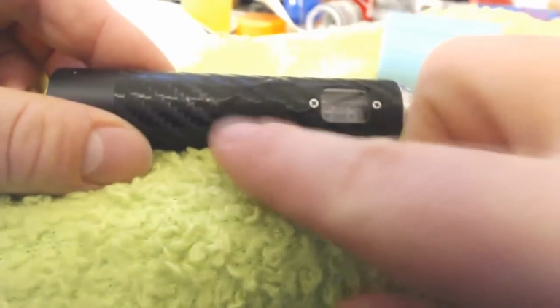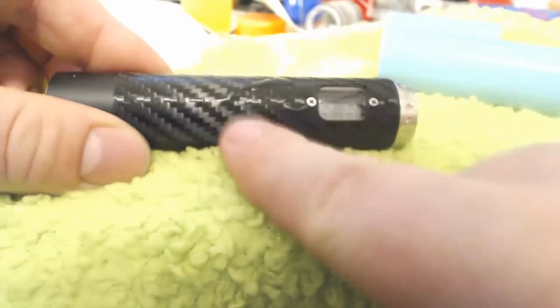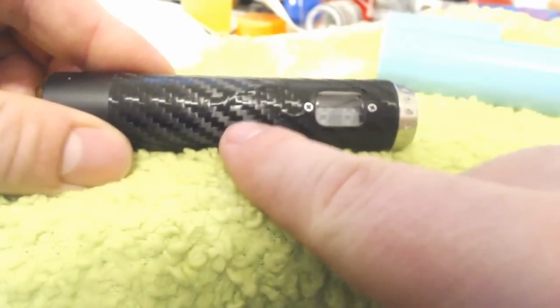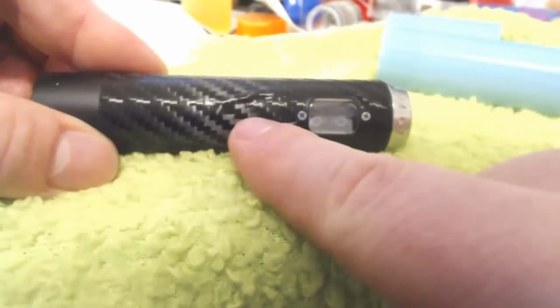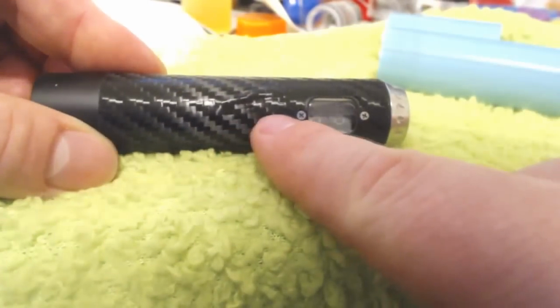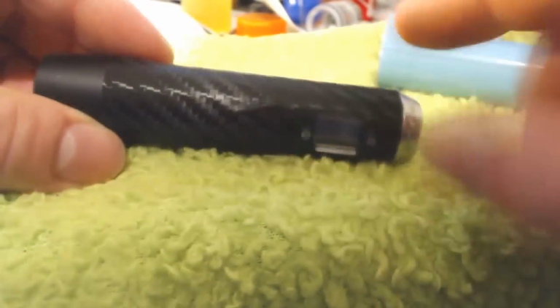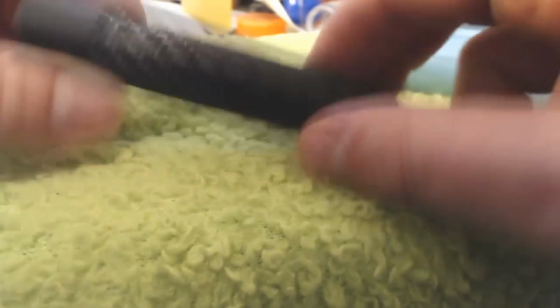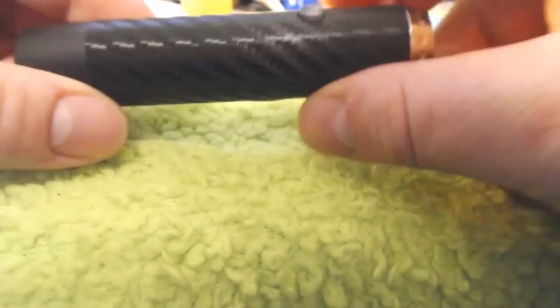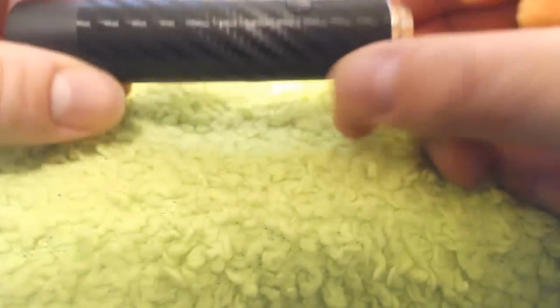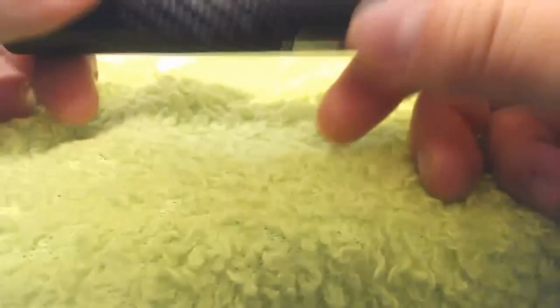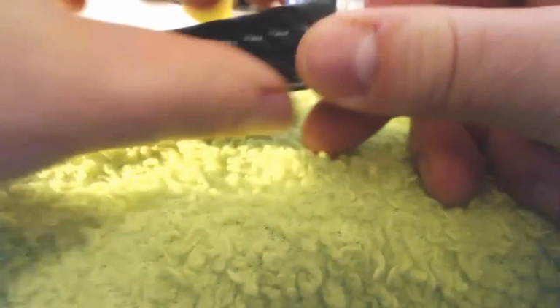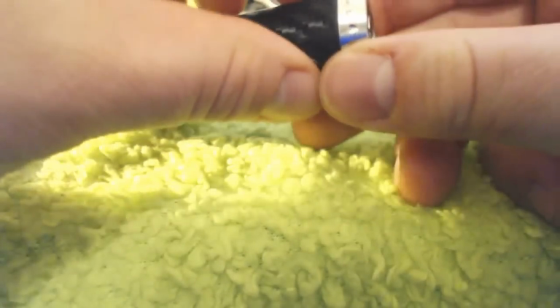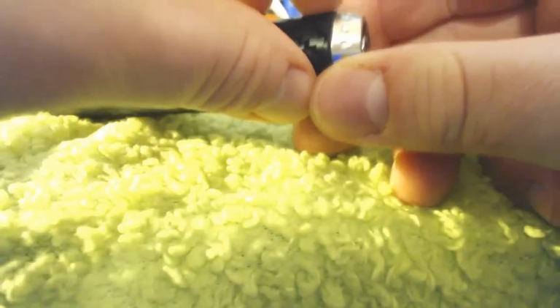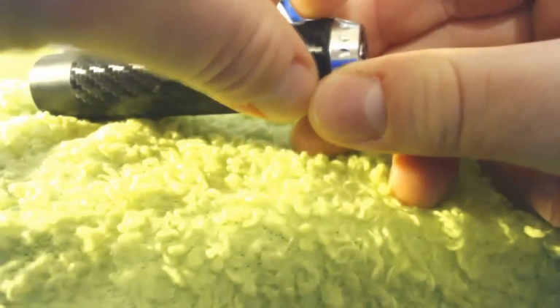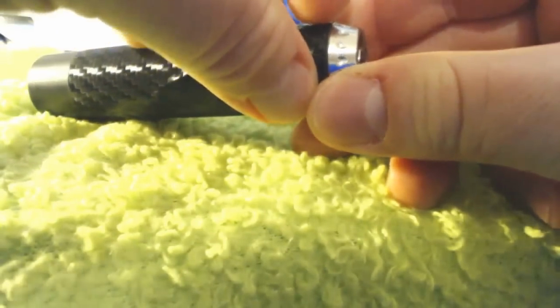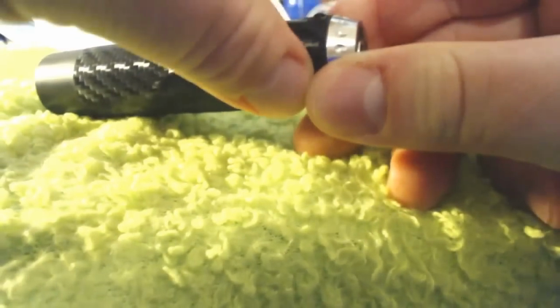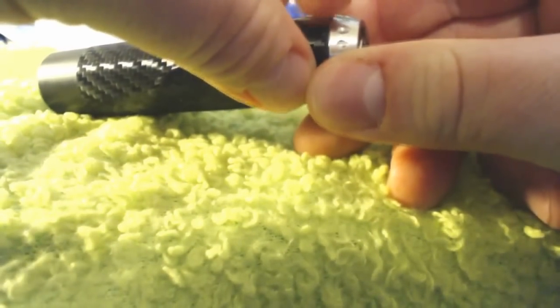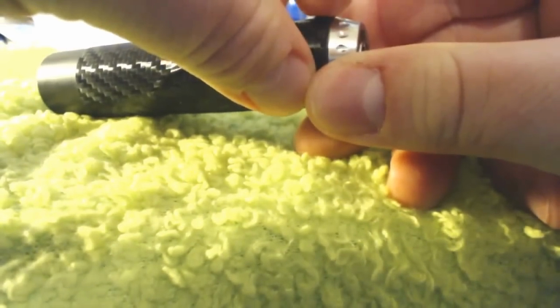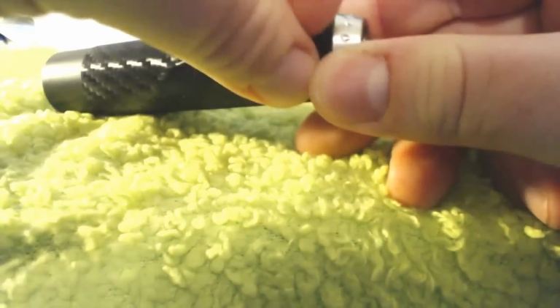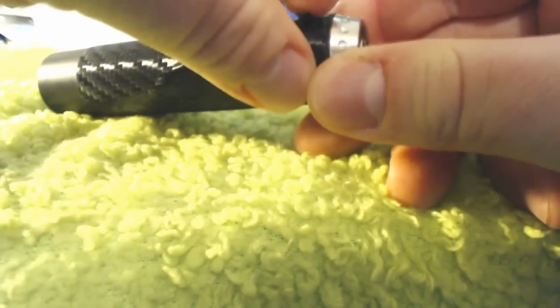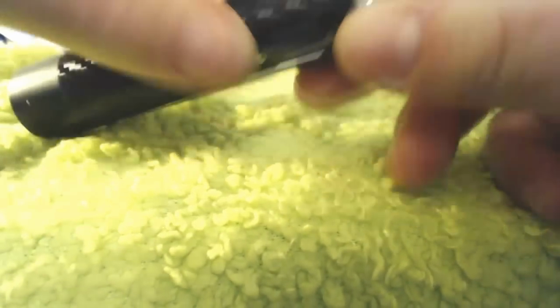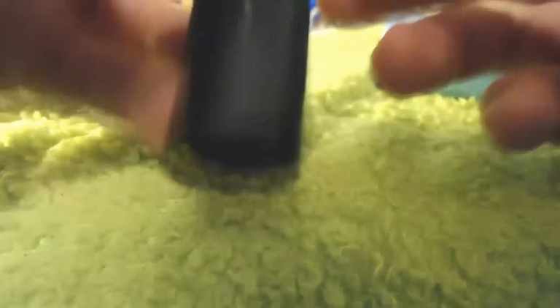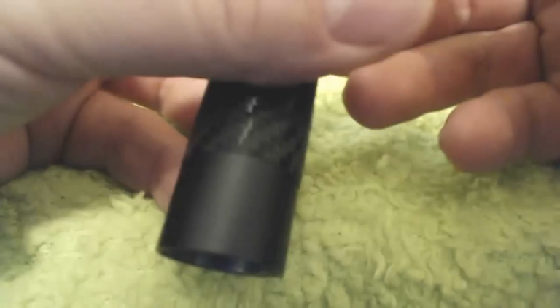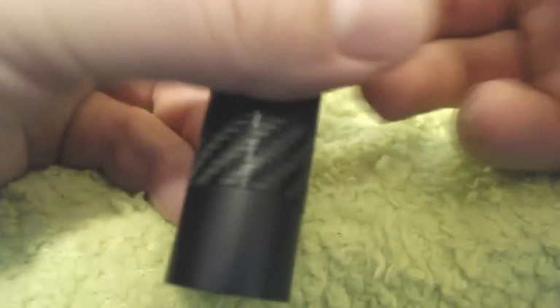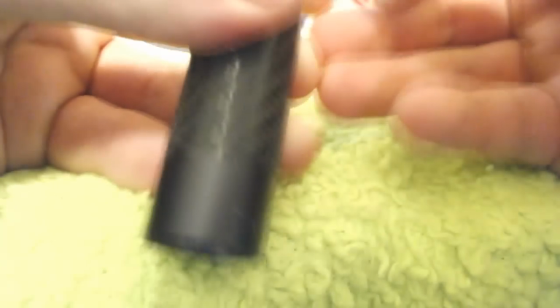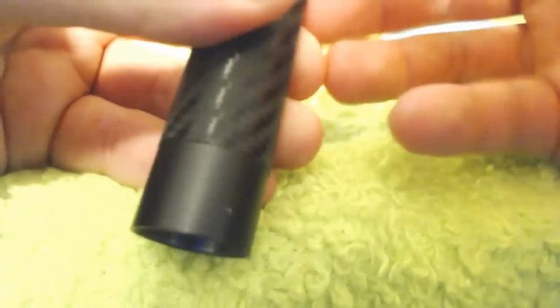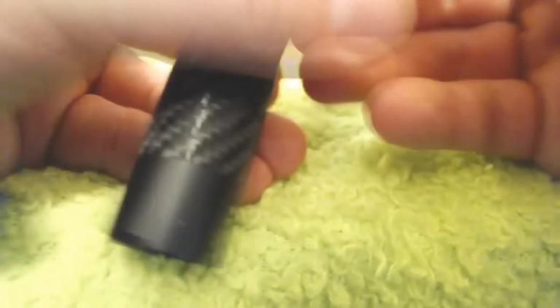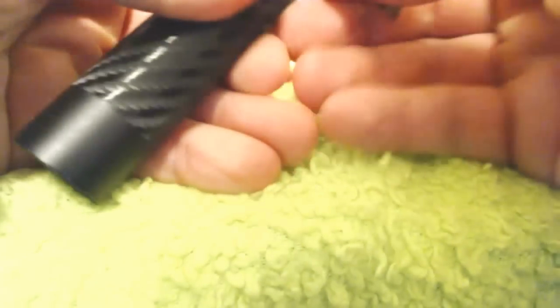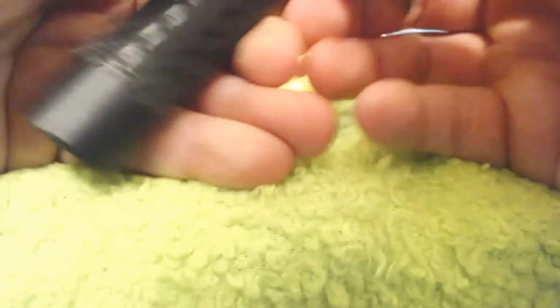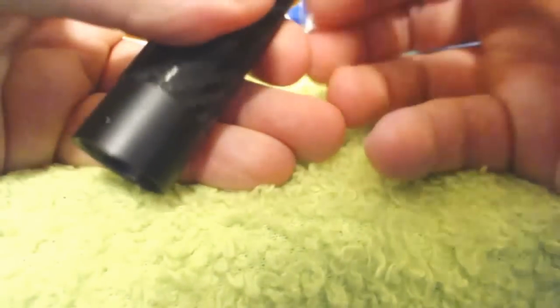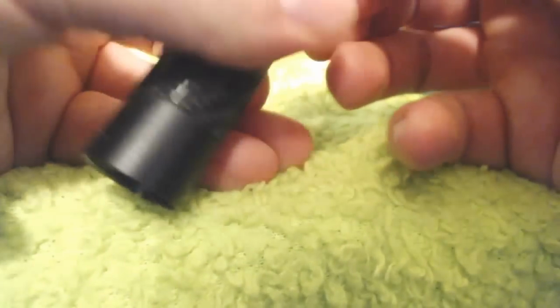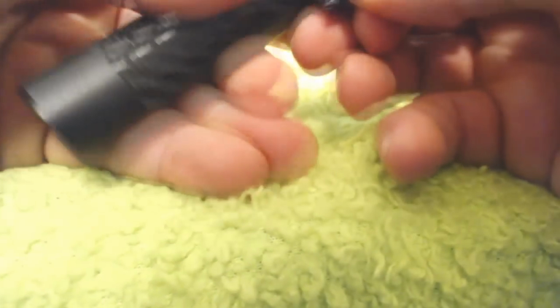Assuming you take a little more time than I did, you're not going to get any bubbles either. So I'm going to go ahead and just pull this off again just to show you guys that when these come off, it doesn't leave any marking, any residue, anything.